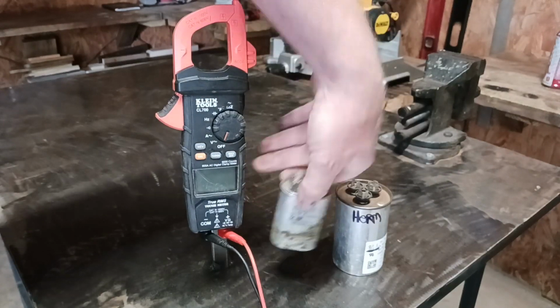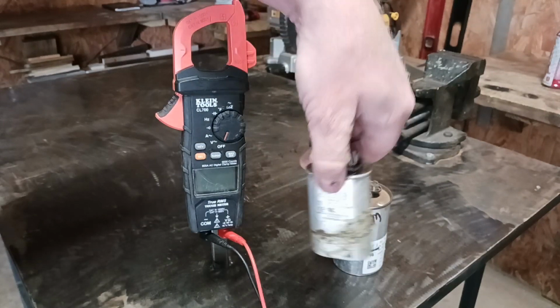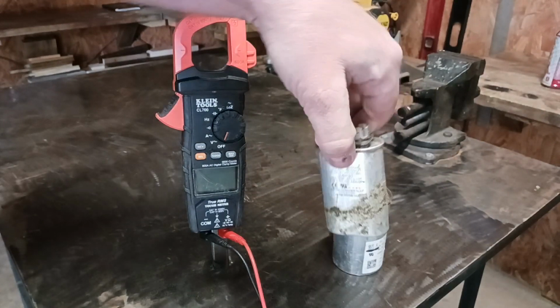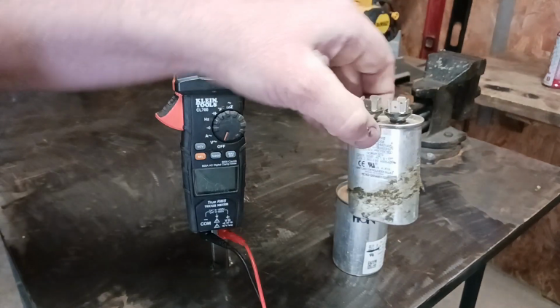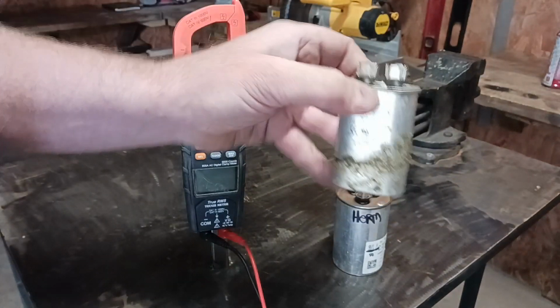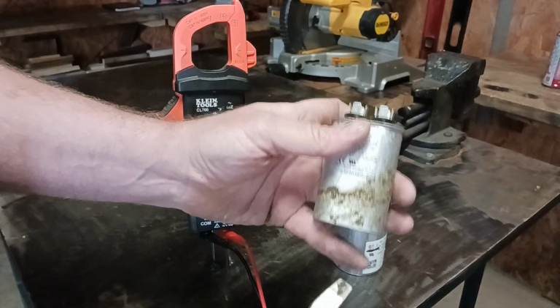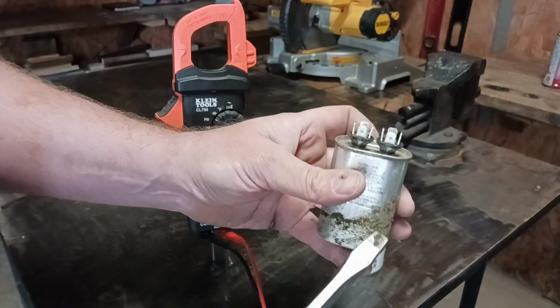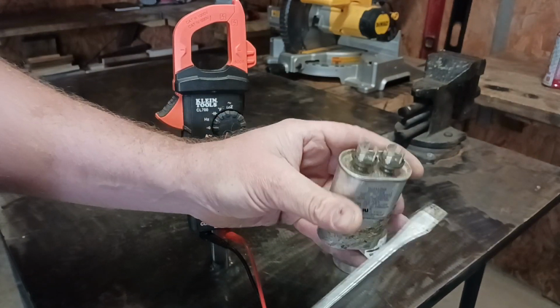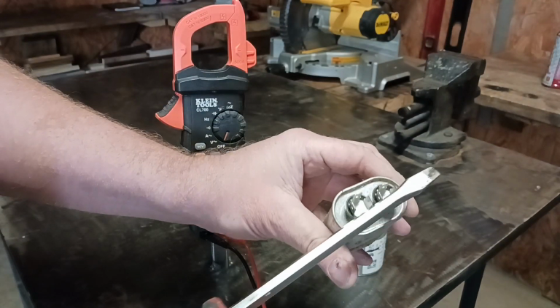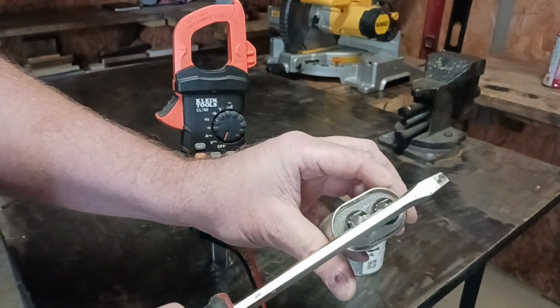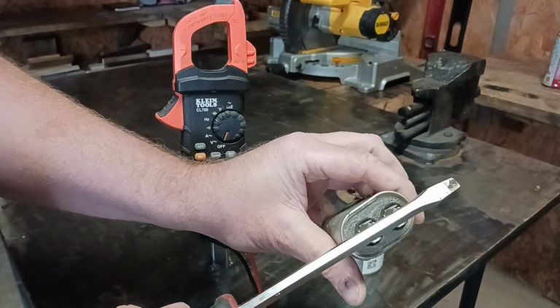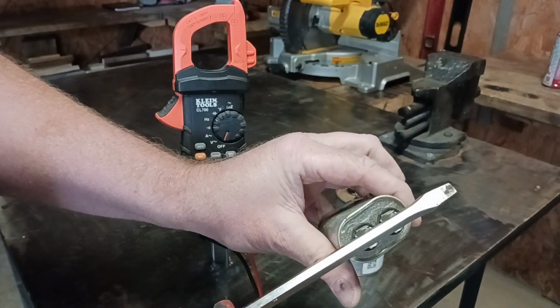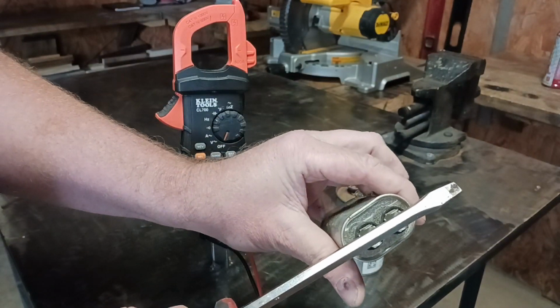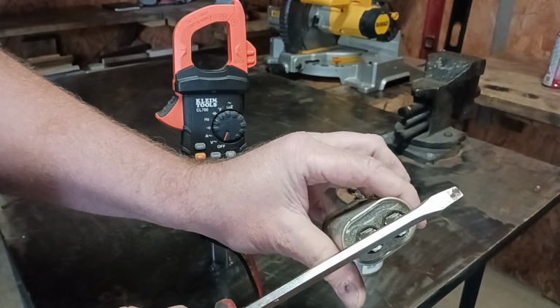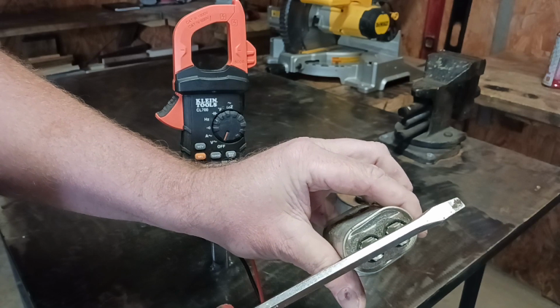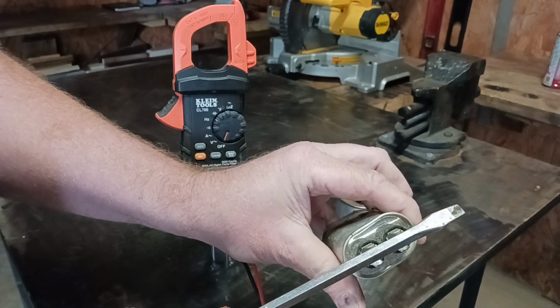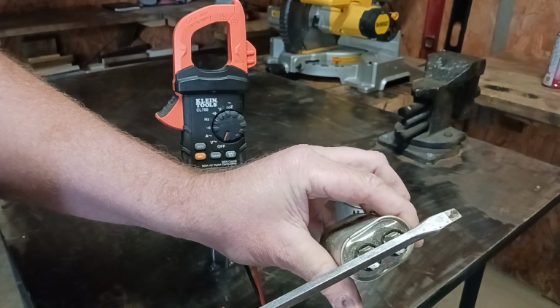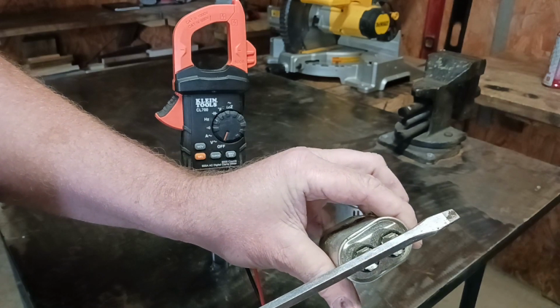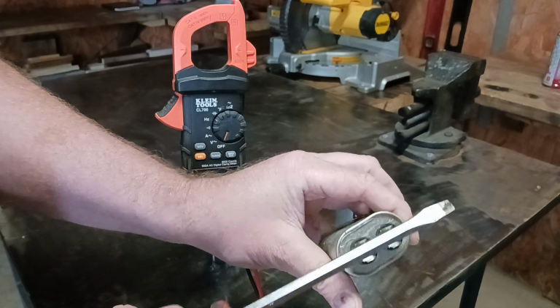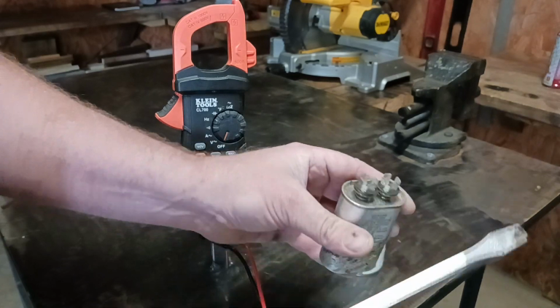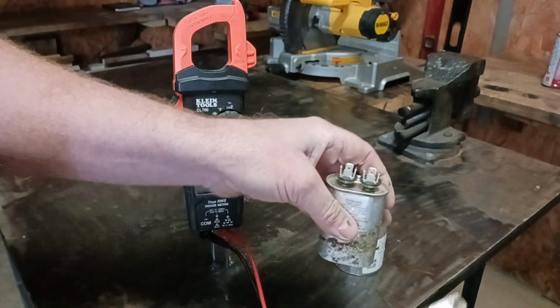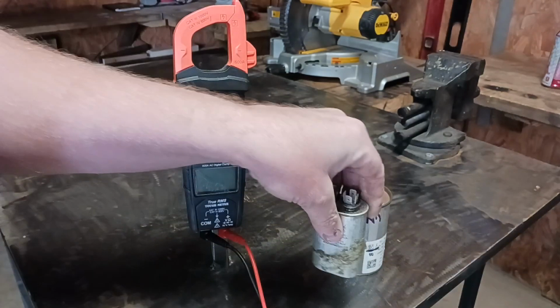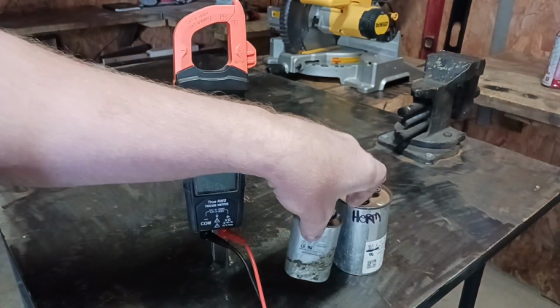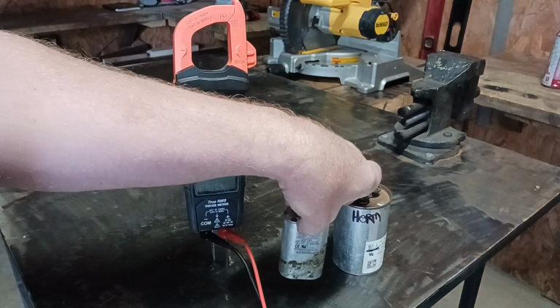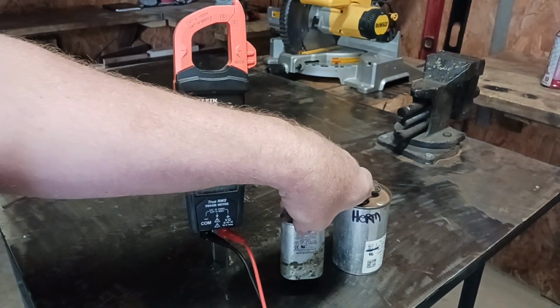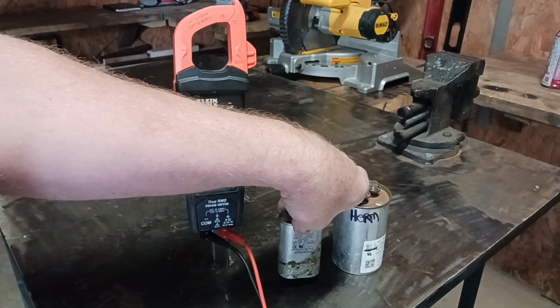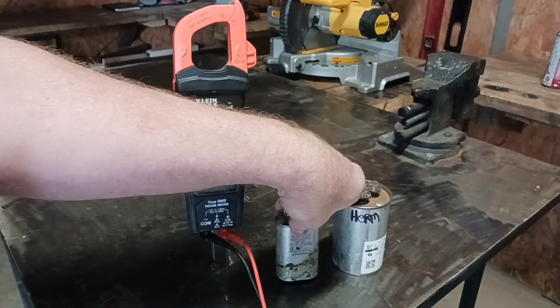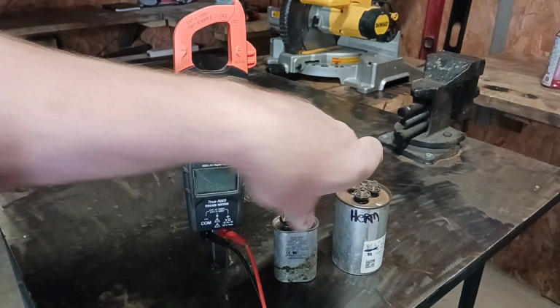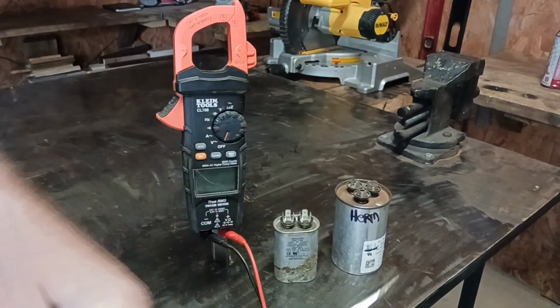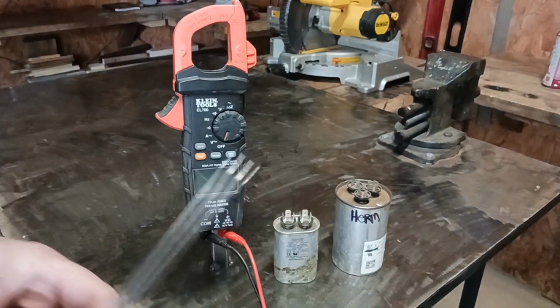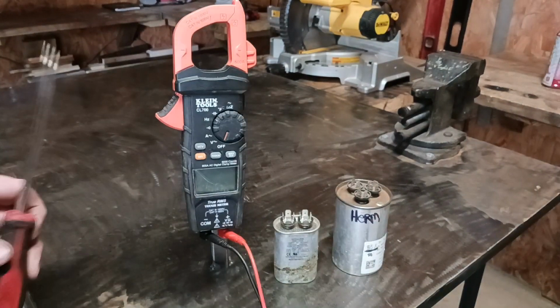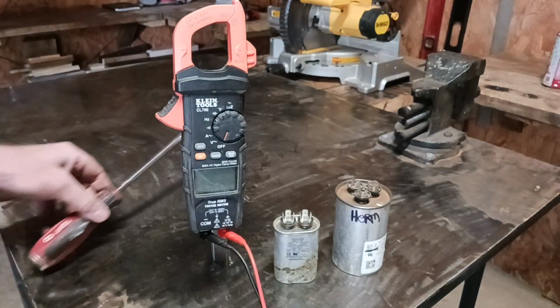Here is a blower motor capacitor and you want to do the same thing — touch the screwdriver to both of the leads to discharge it.